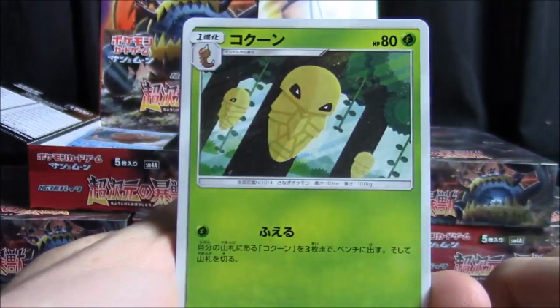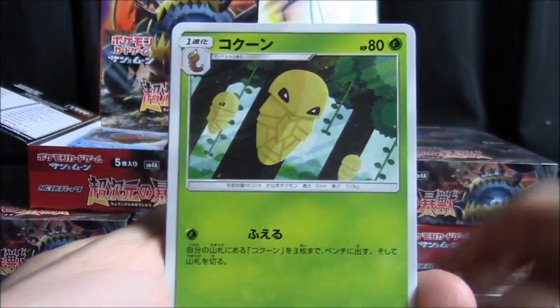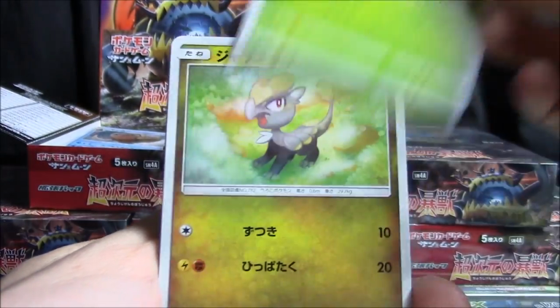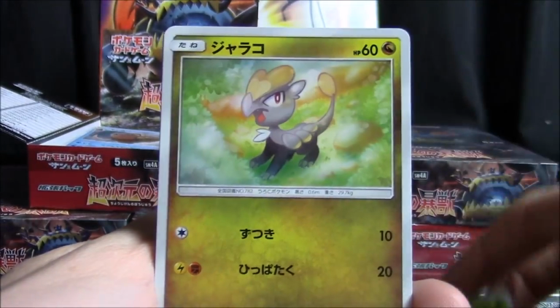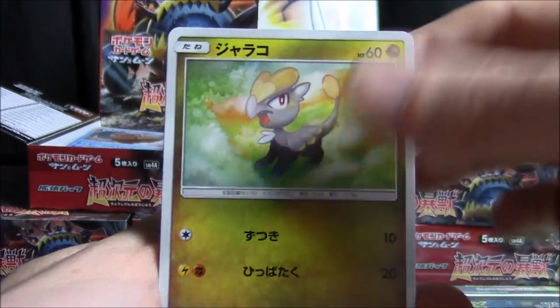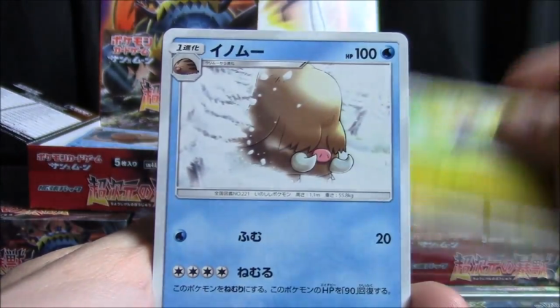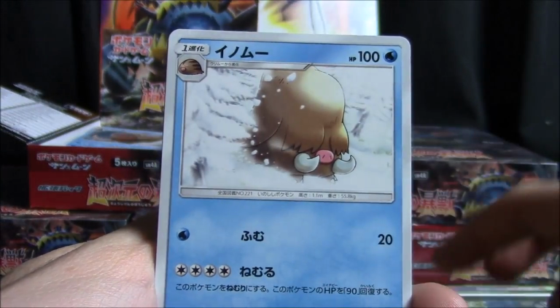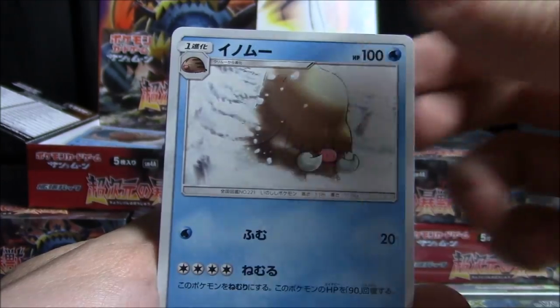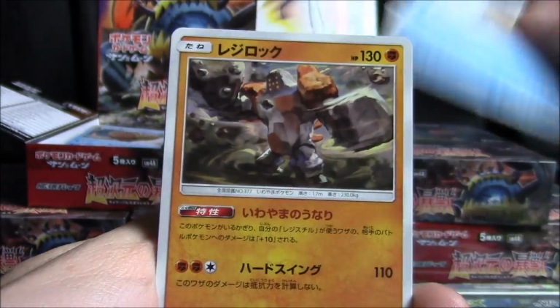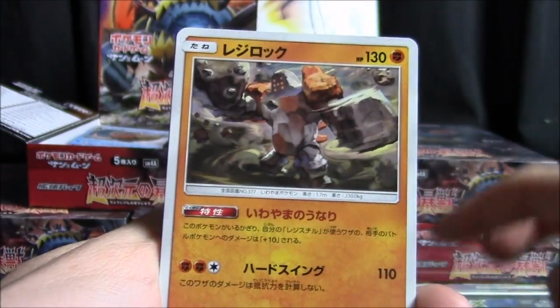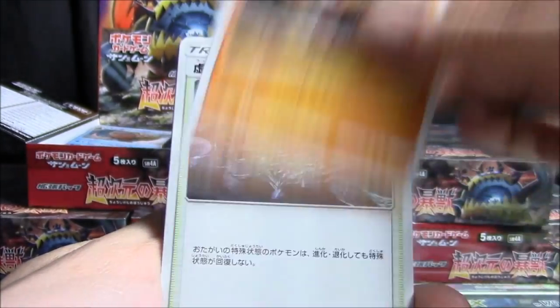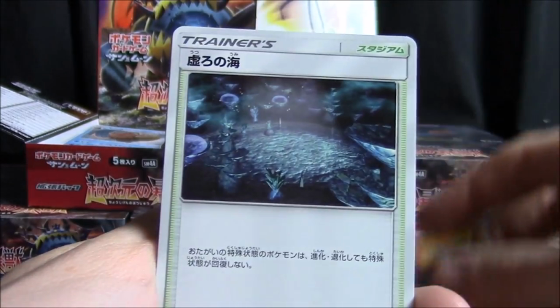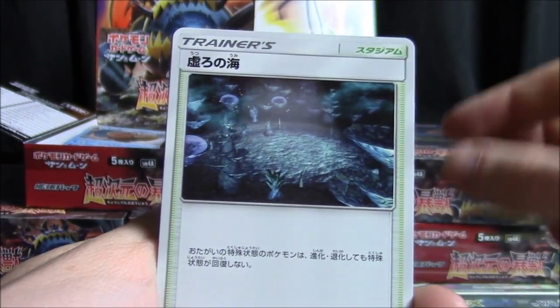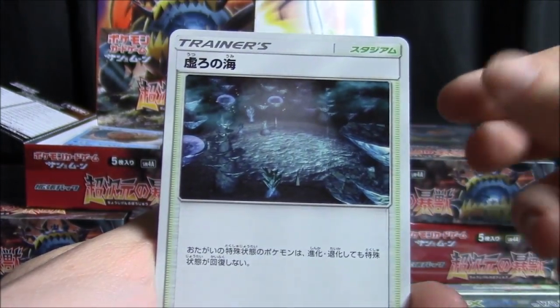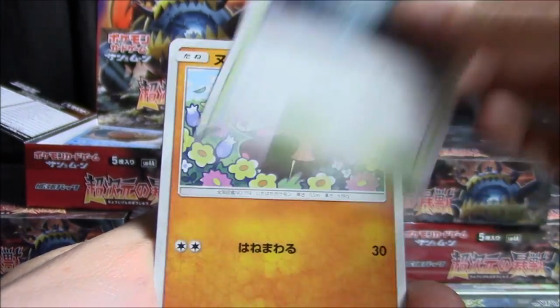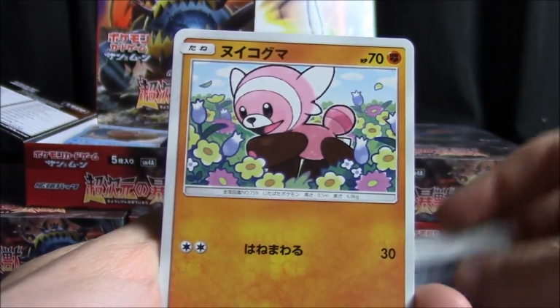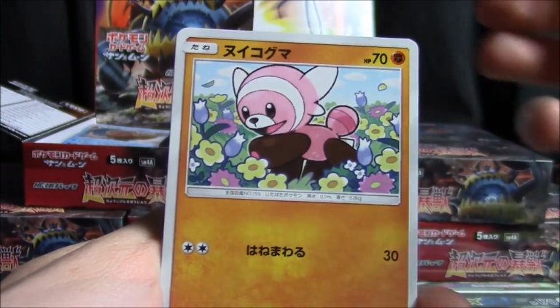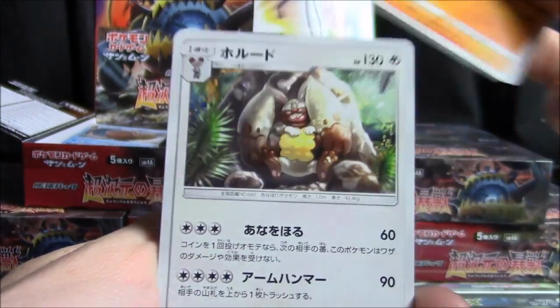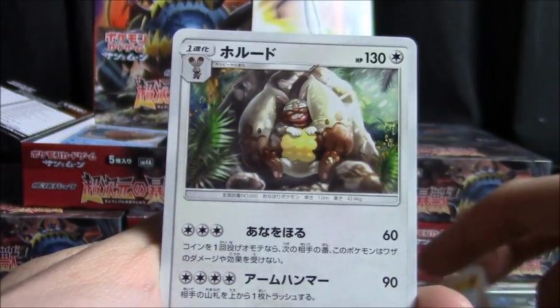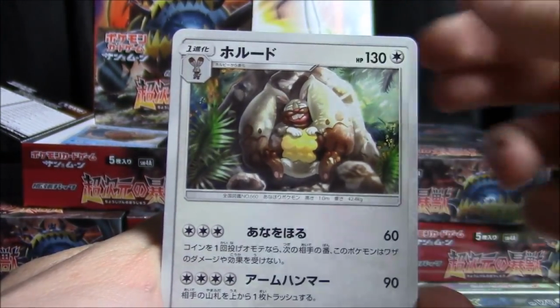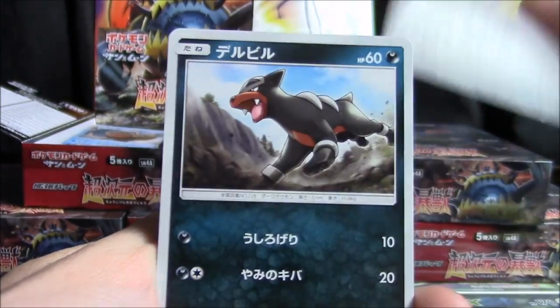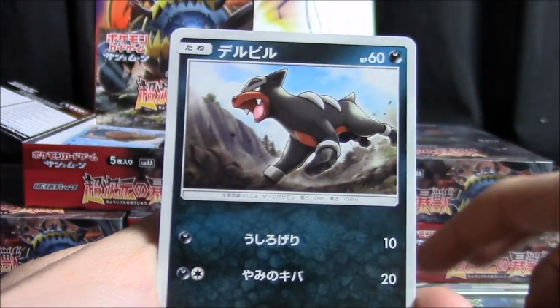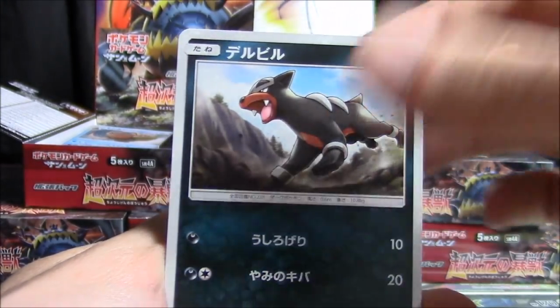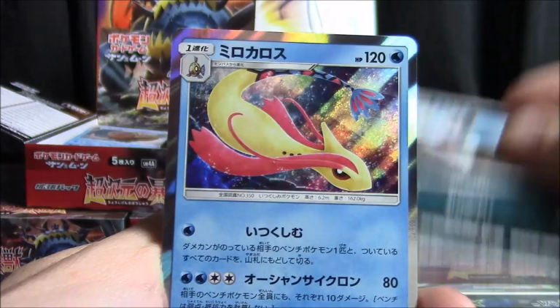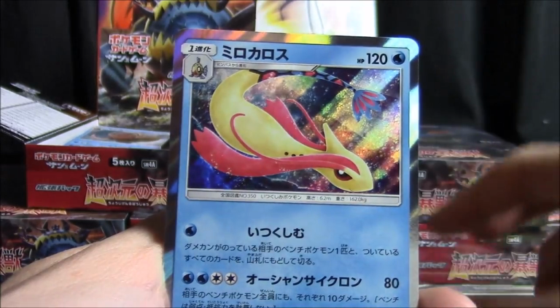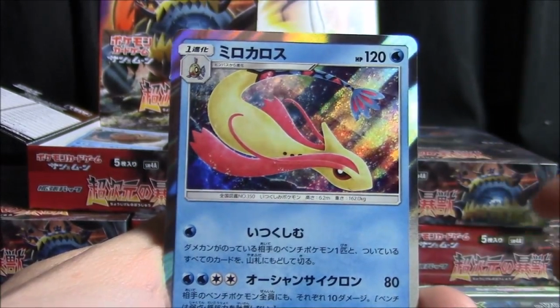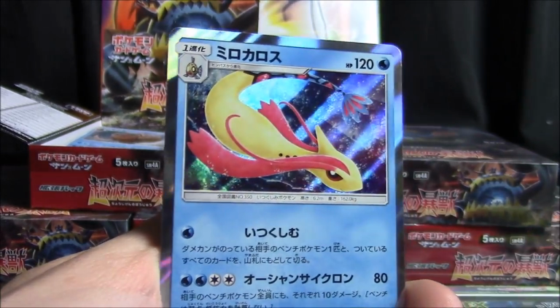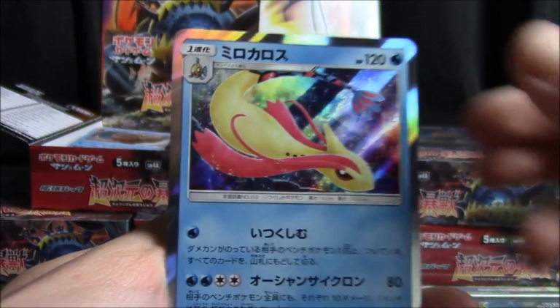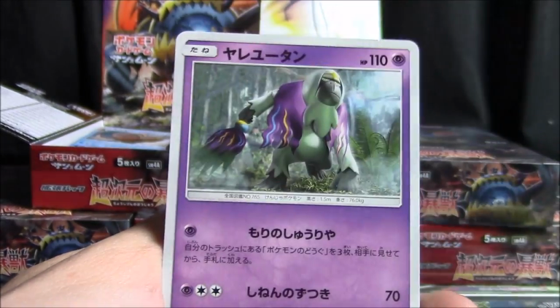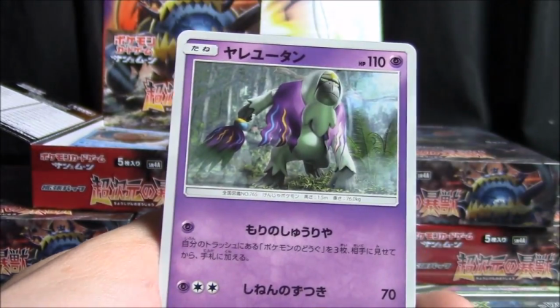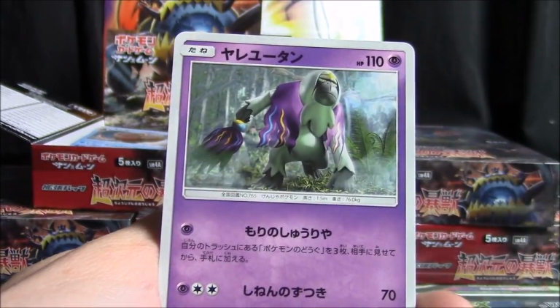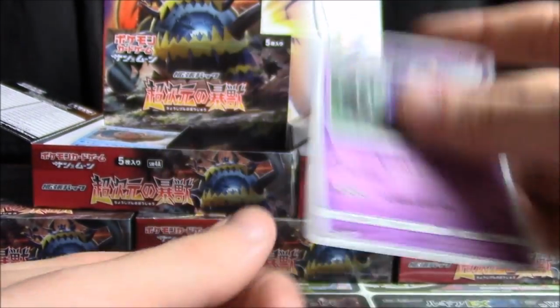We've got Kakuna, Jangmo-o, Piloswine, Regirock, Sea of Decay, Stufful, Diggersby, Houndour, Milotic holo, and an Oranguru.